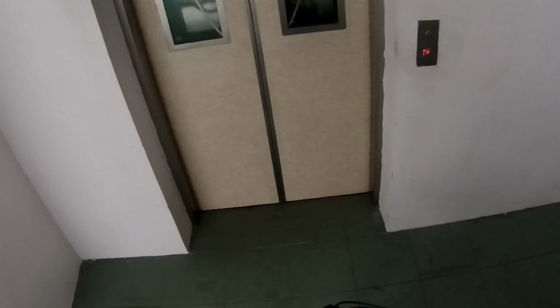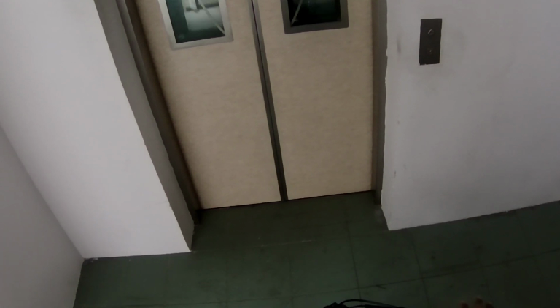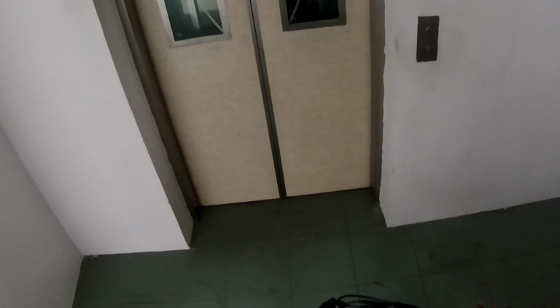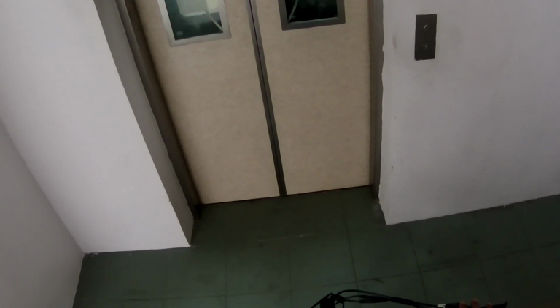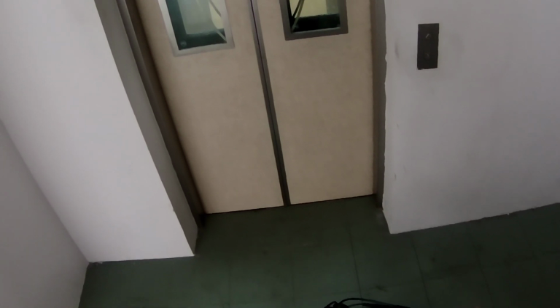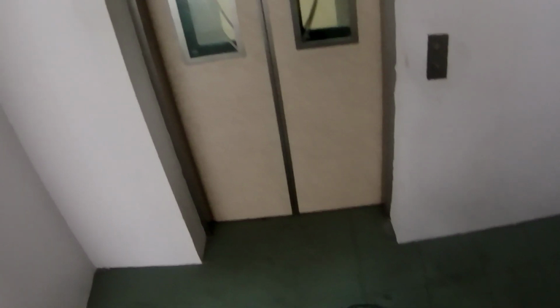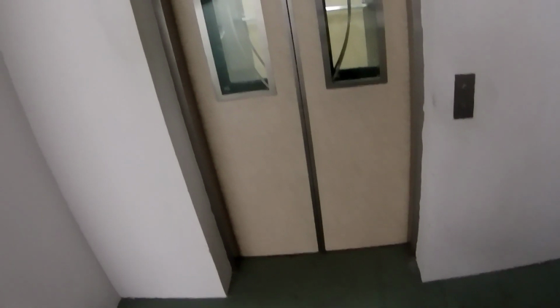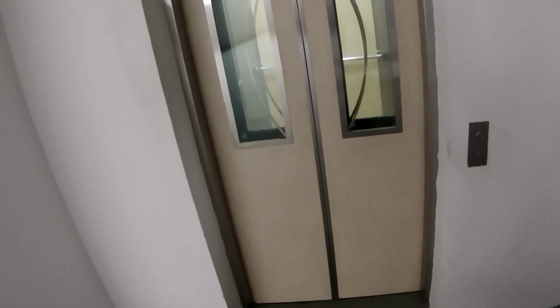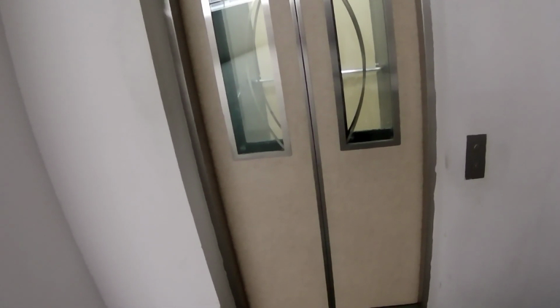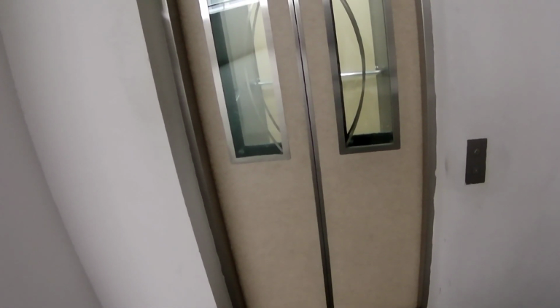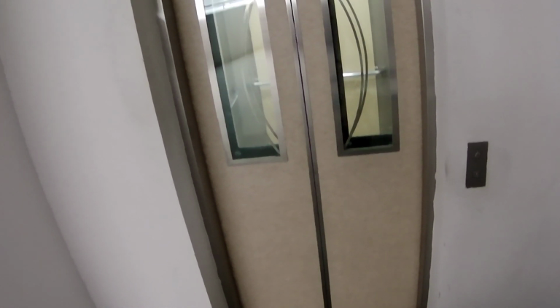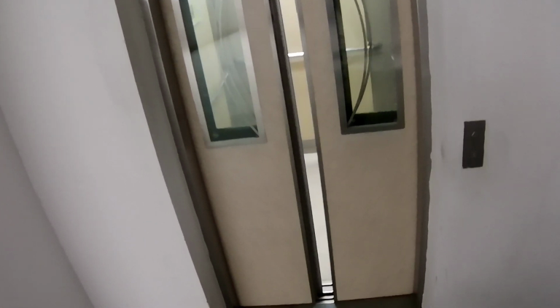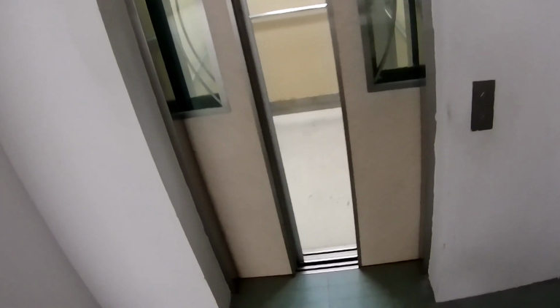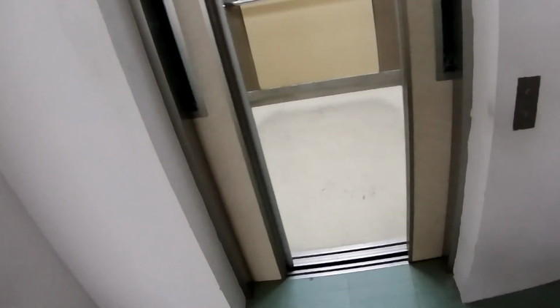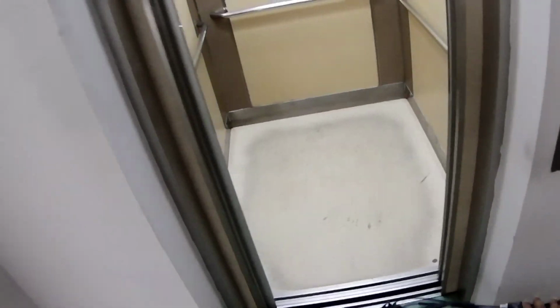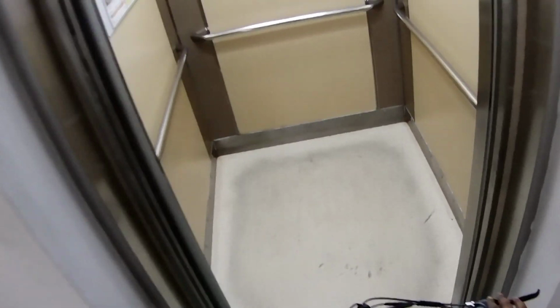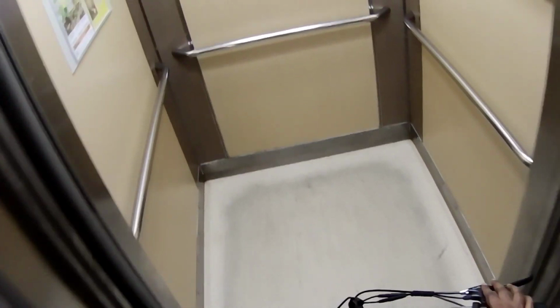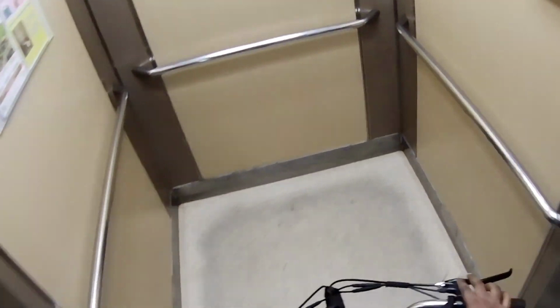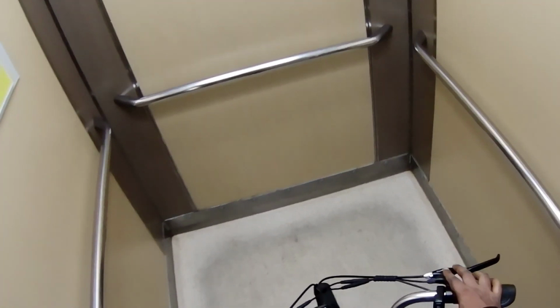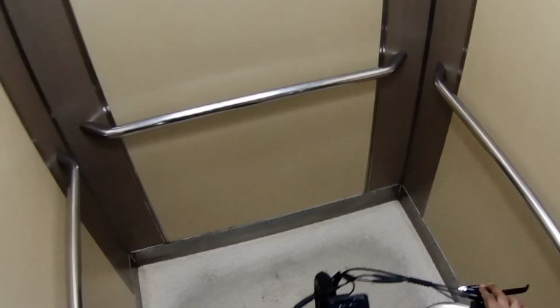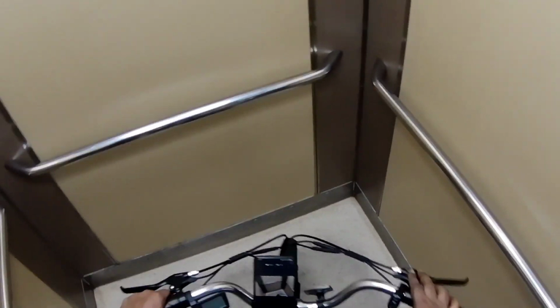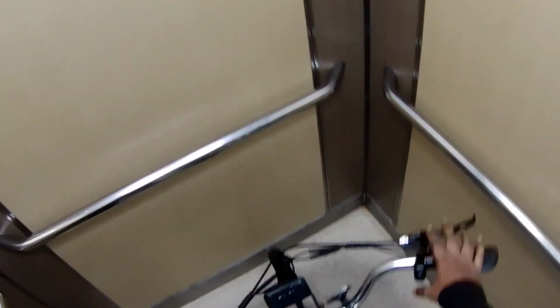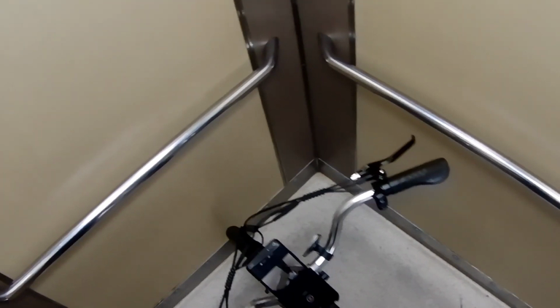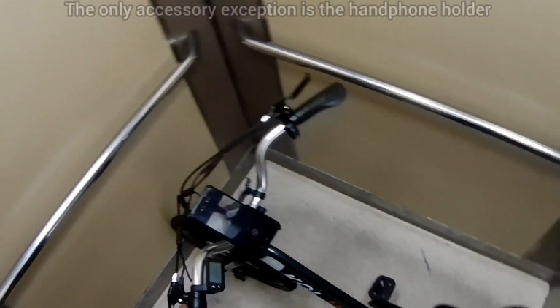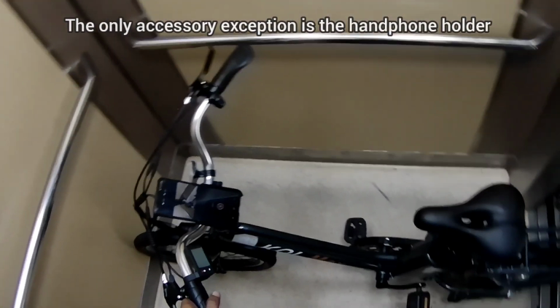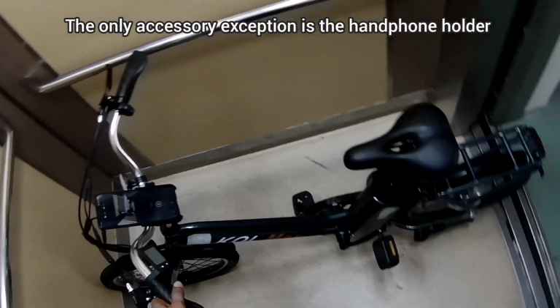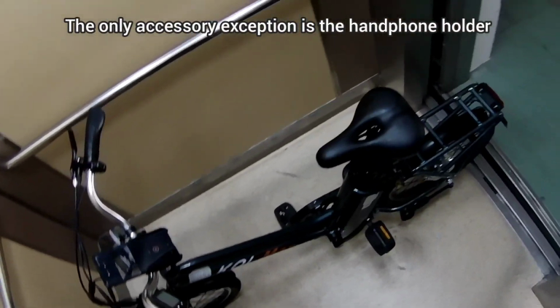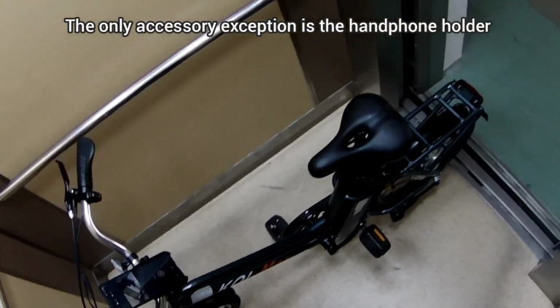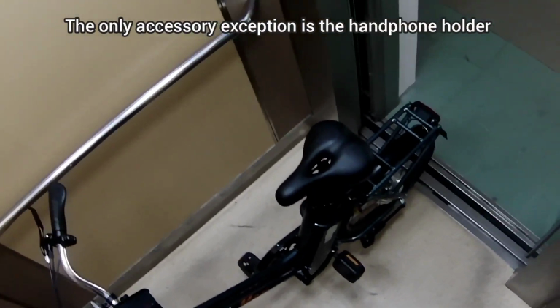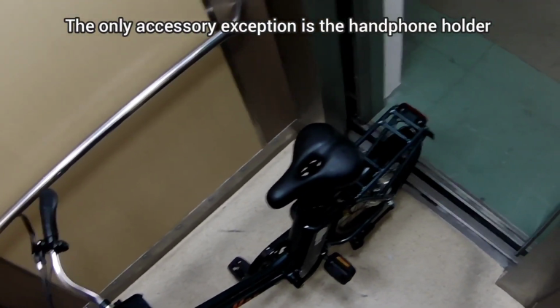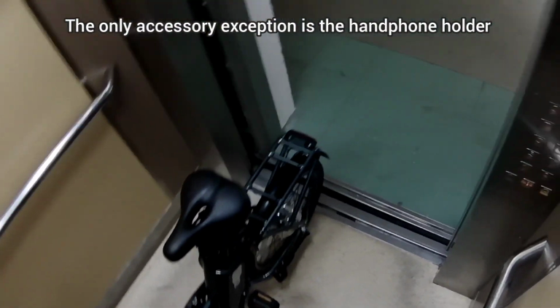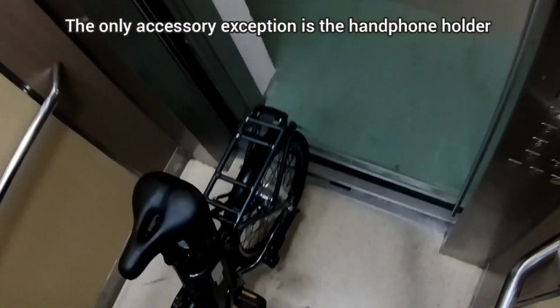Hey fellow riders, welcome to another episode of Grab Adventures. In today's episode I'll be taking the e-bike — the stock e-bike — out for a spin before I fit all the accessories in, so let's see how it handles.